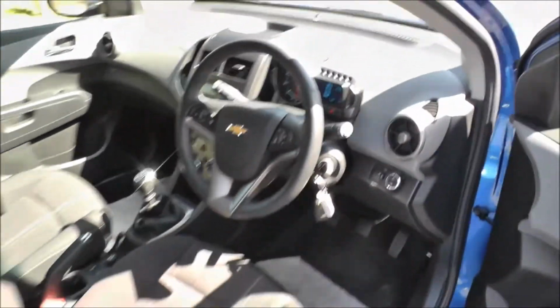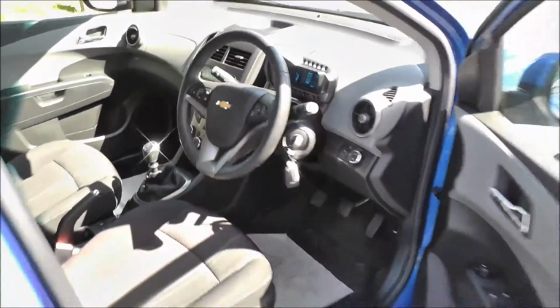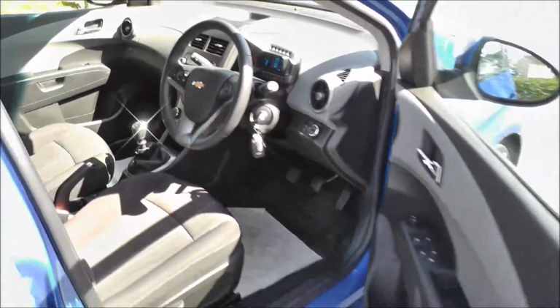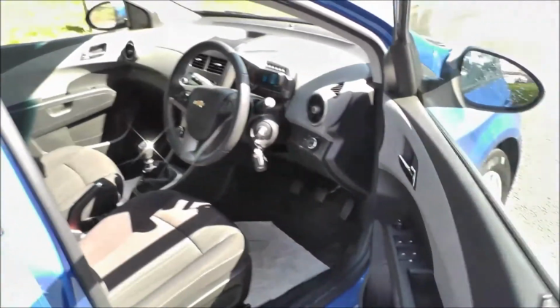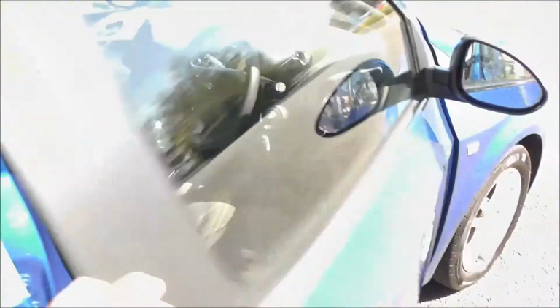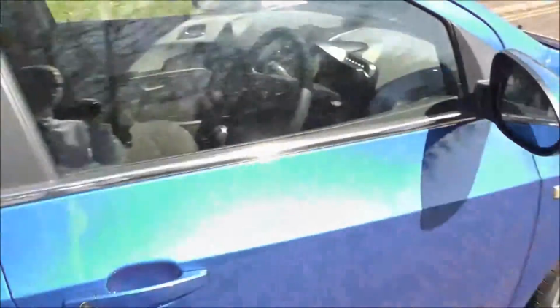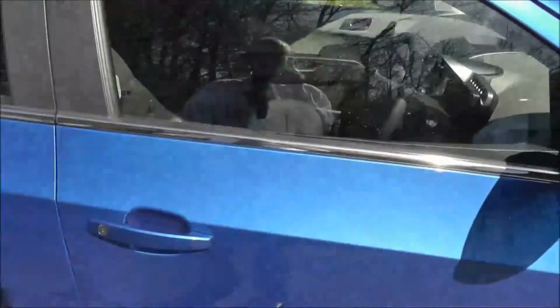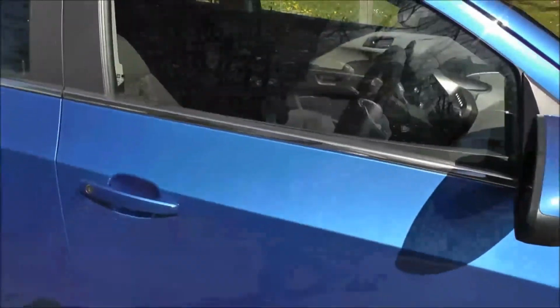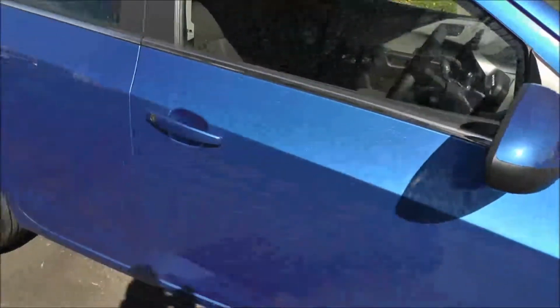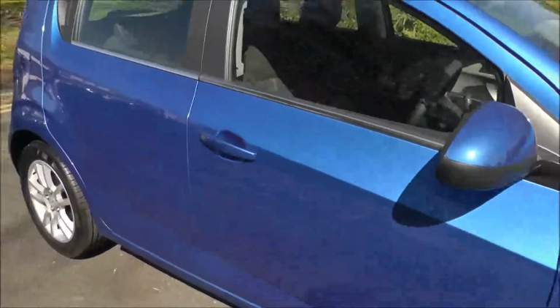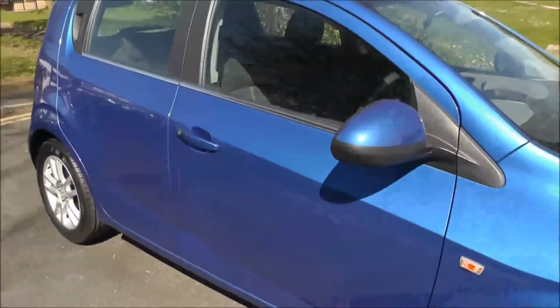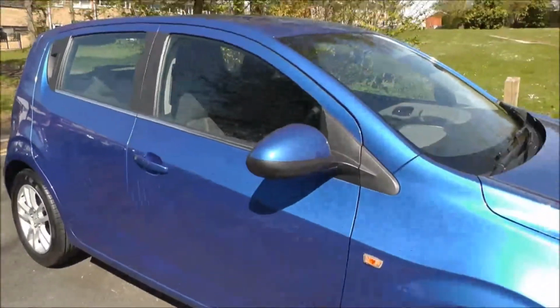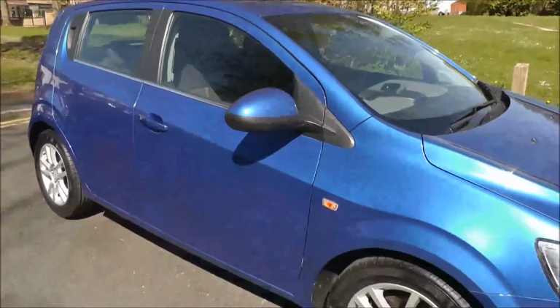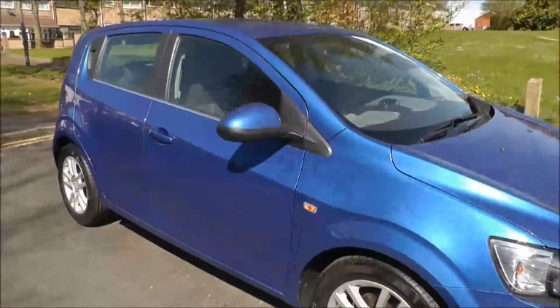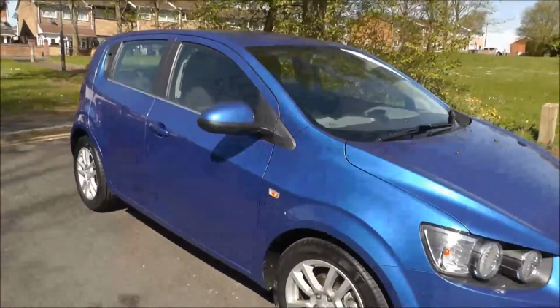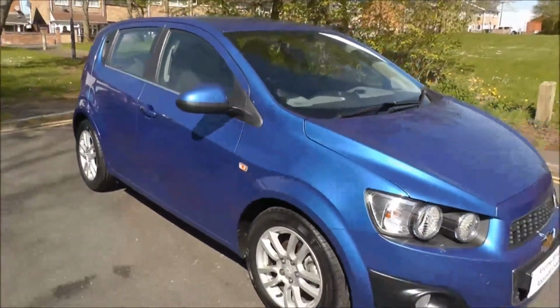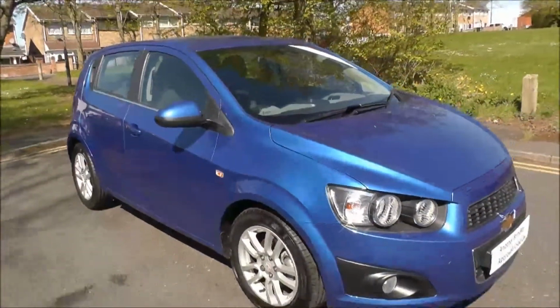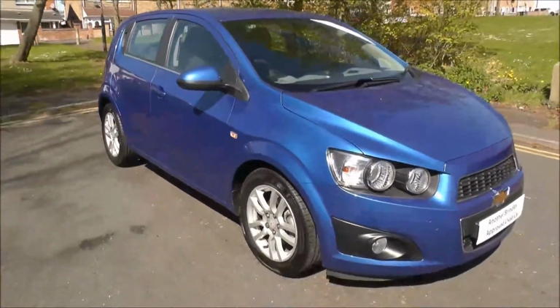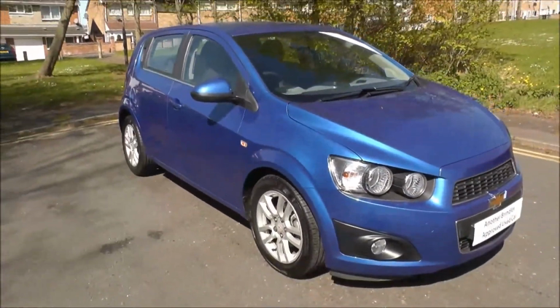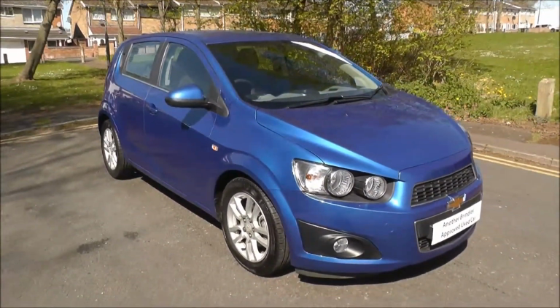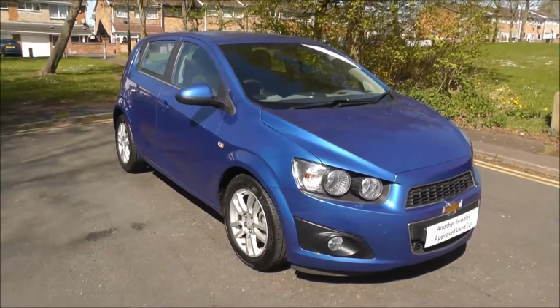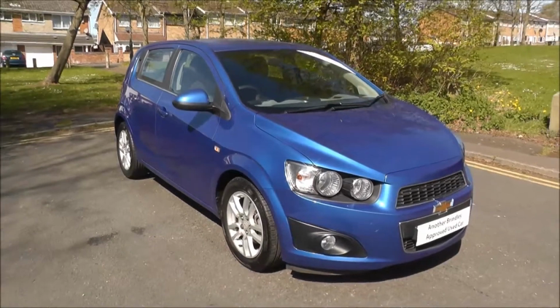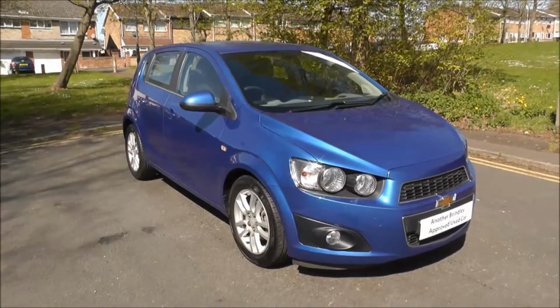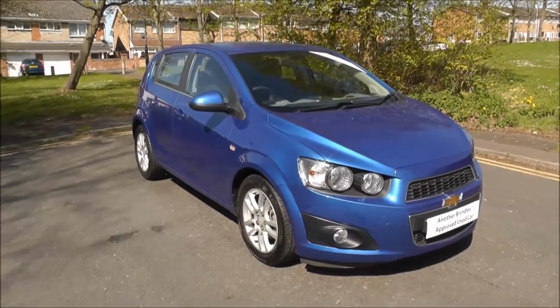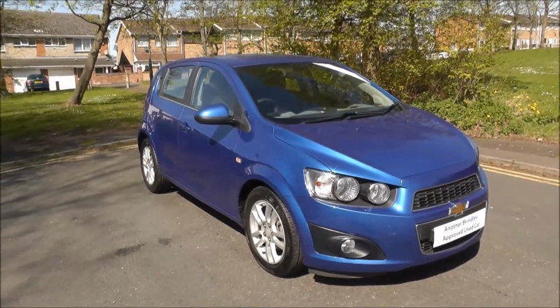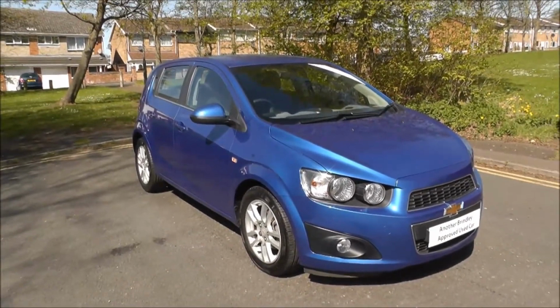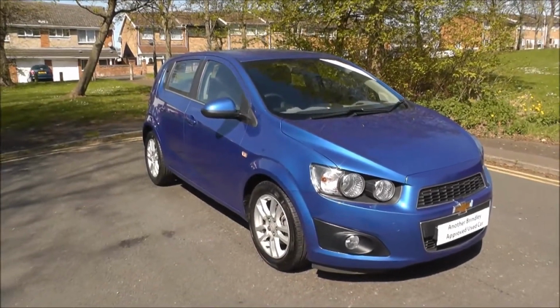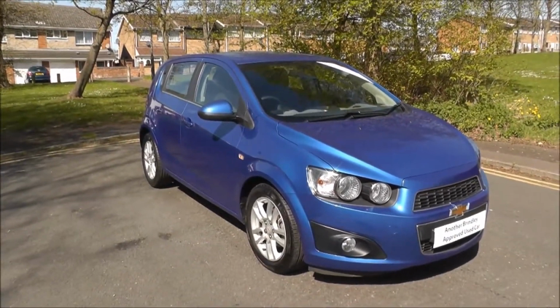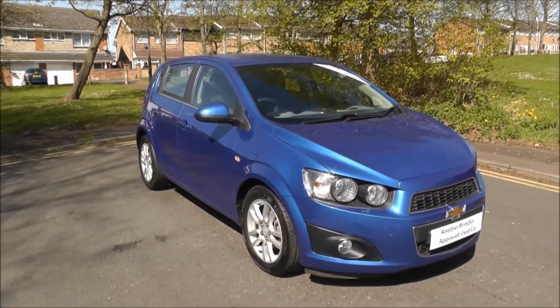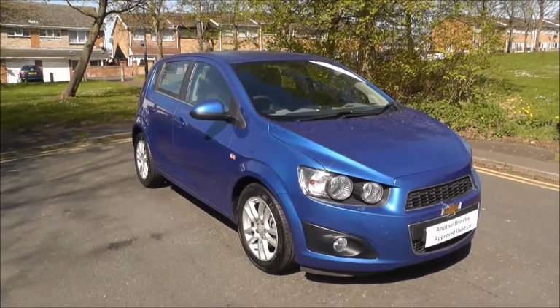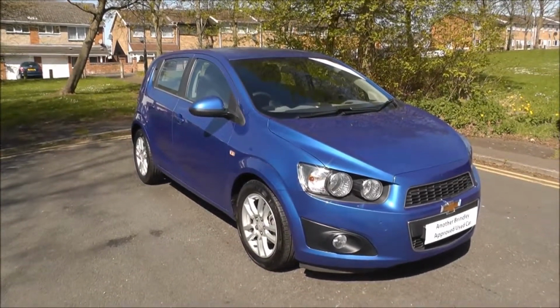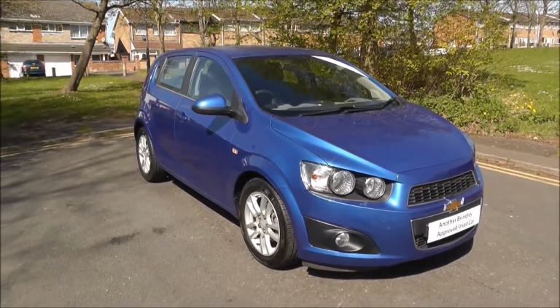This vehicle is available now on a personal contract purchase for monthly instalments of £169. If you'd like any more information or would like to arrange a test drive, please call us on 01992 542913. Thank you.